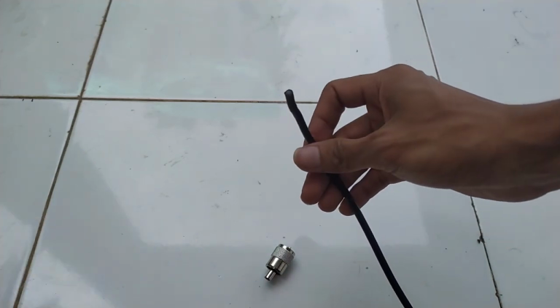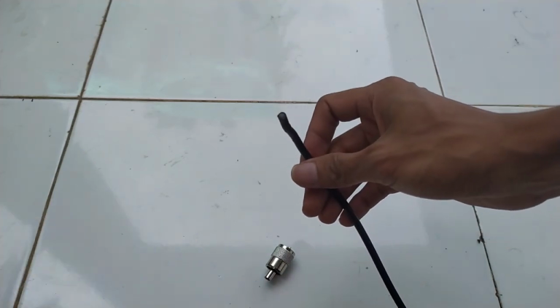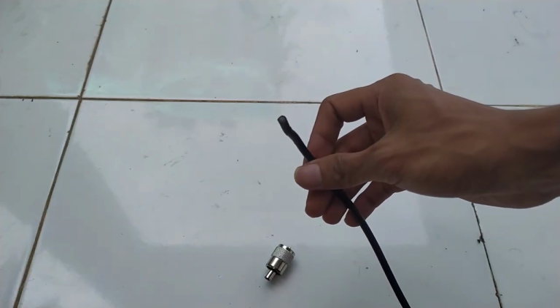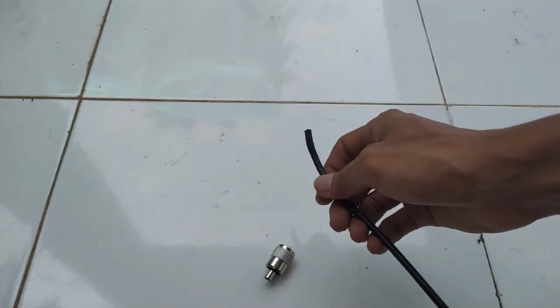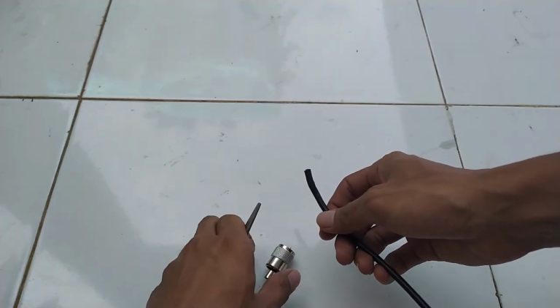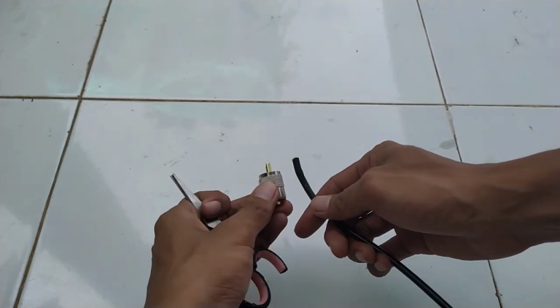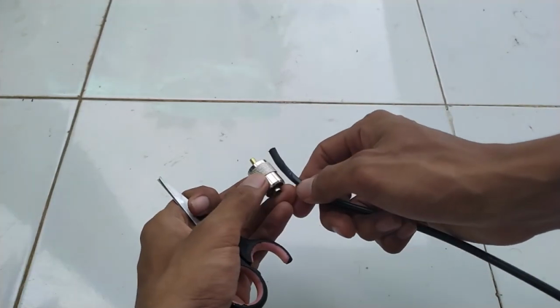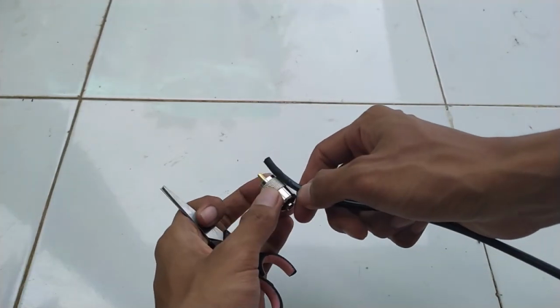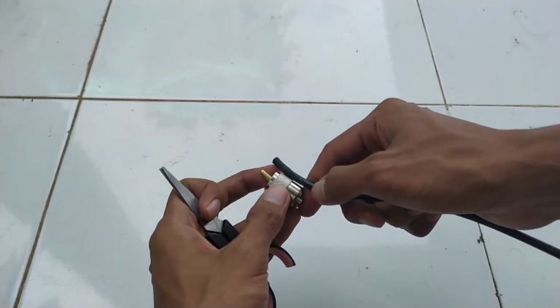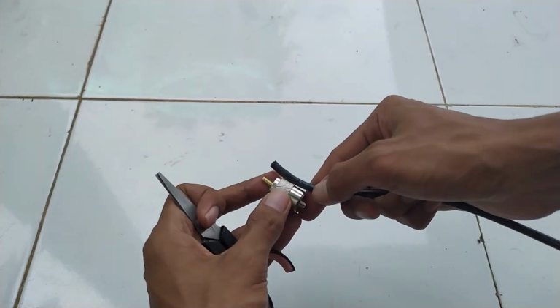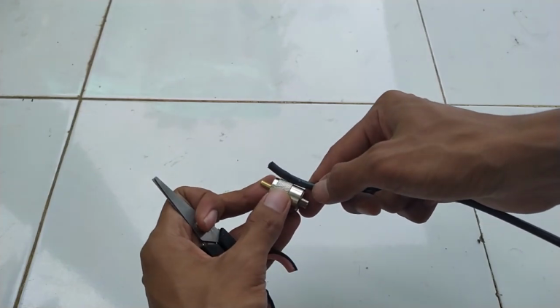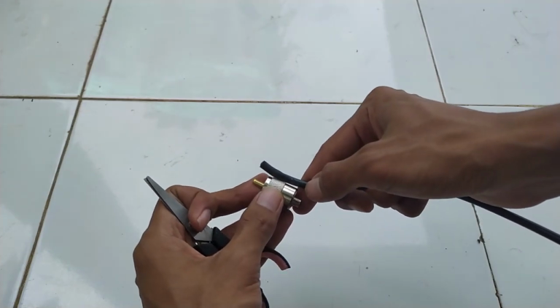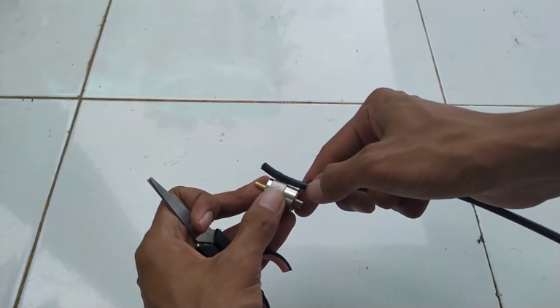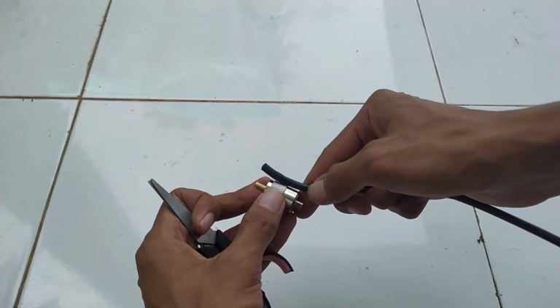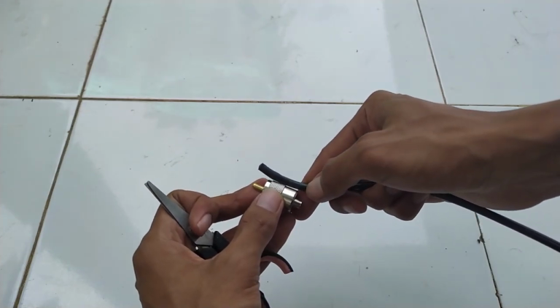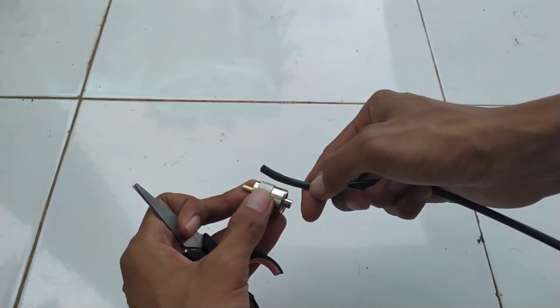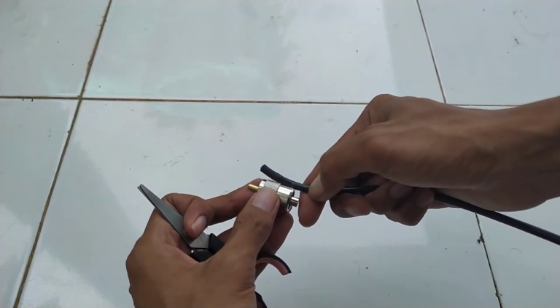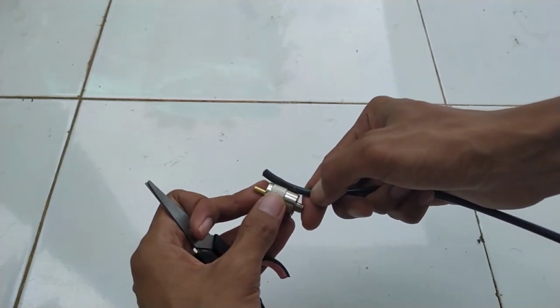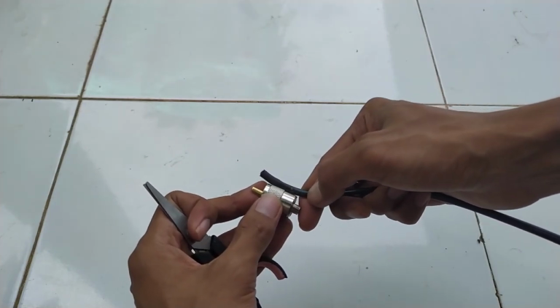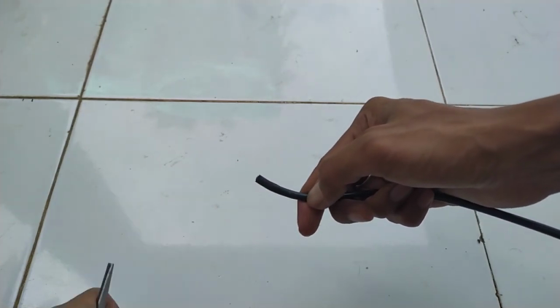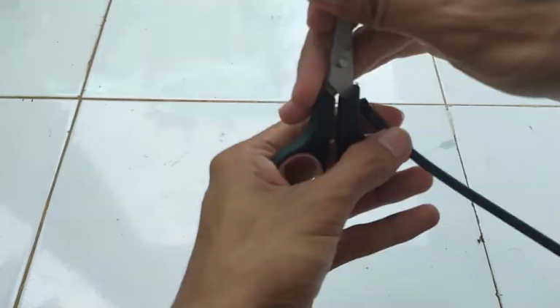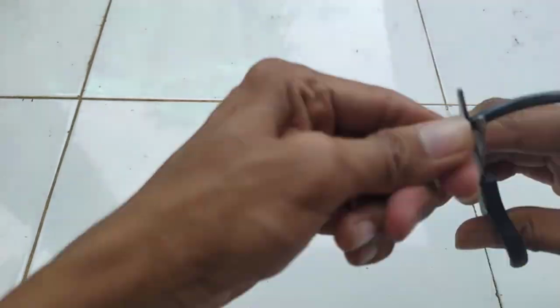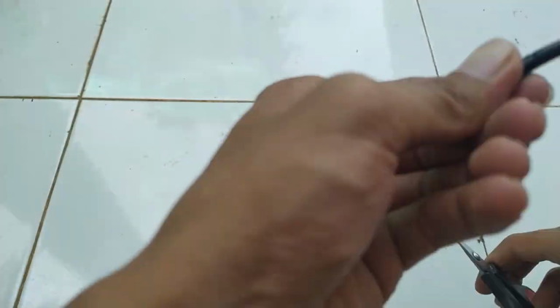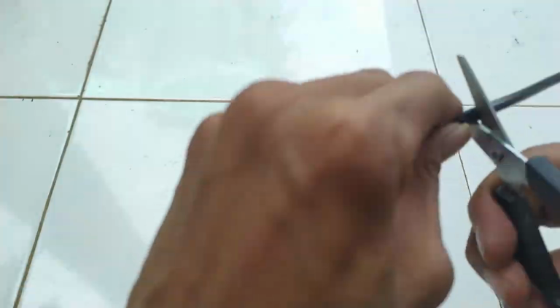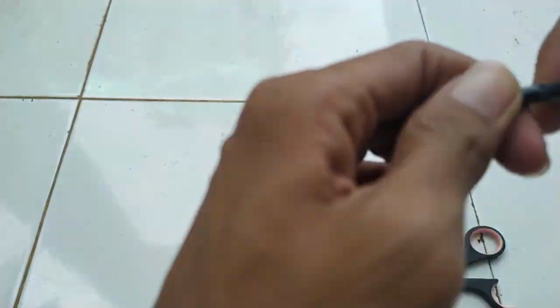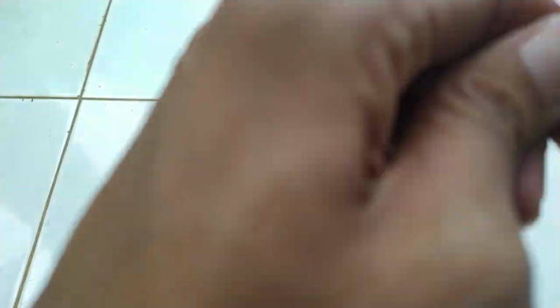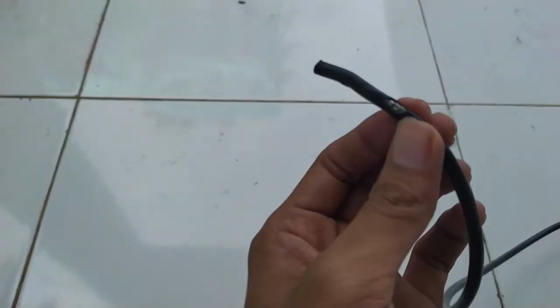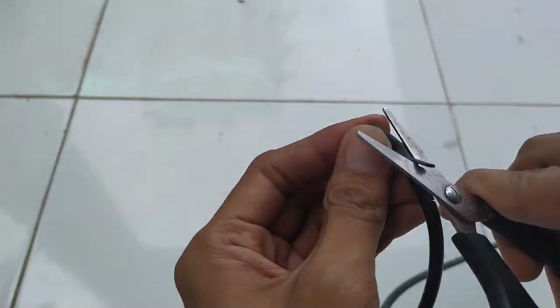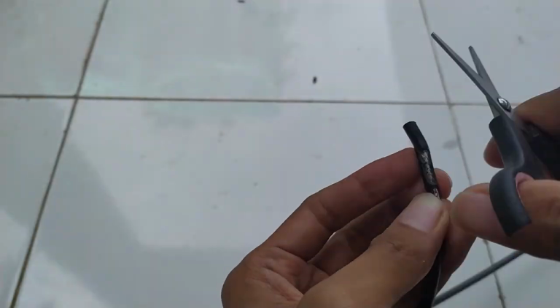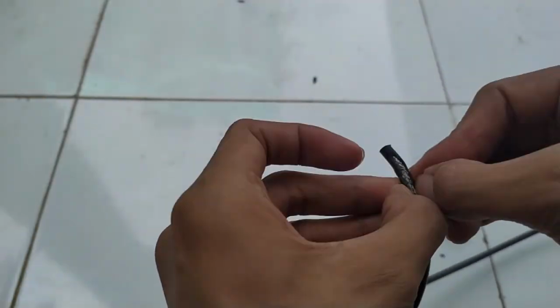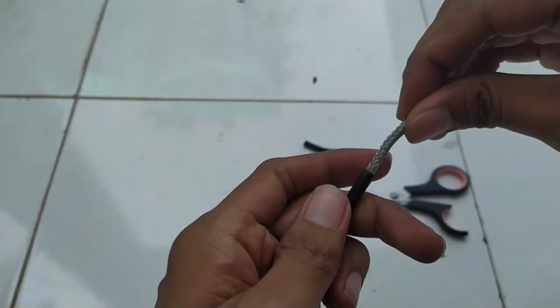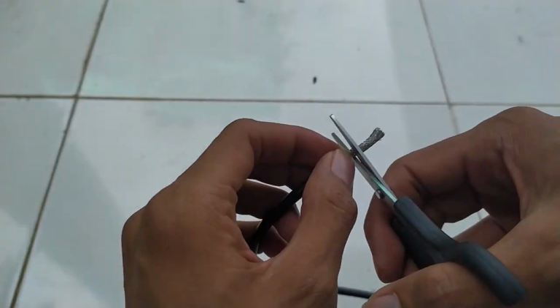Karena antena ini dibuat untuk keperluan portable, maka langsung saja pakai konektor PL-mail. Namun, kalau untuk base station, ada baiknya pakai konektor PL-mail atau tarik kabel yang panjang sekalian.